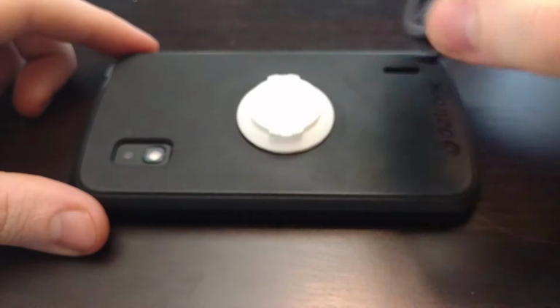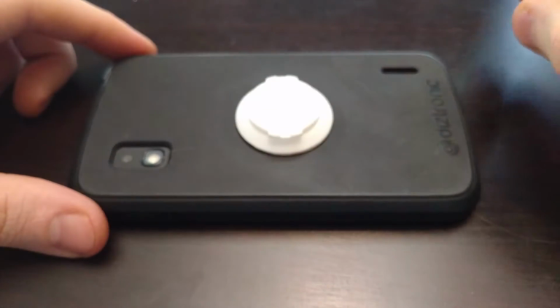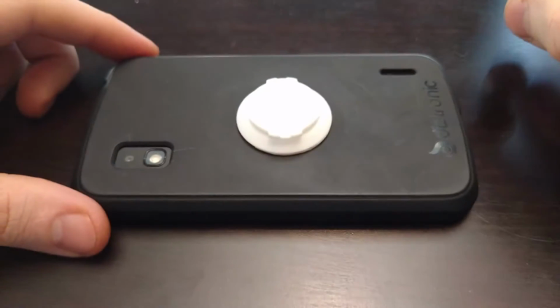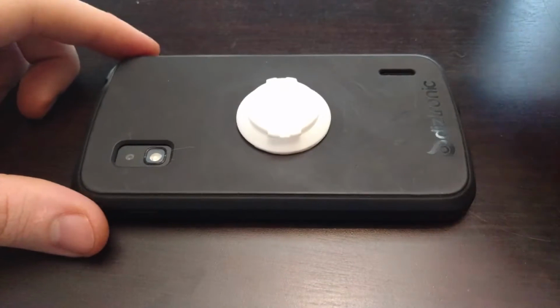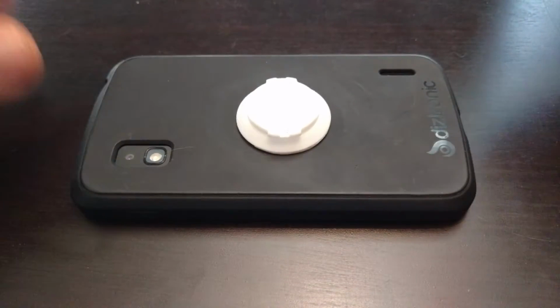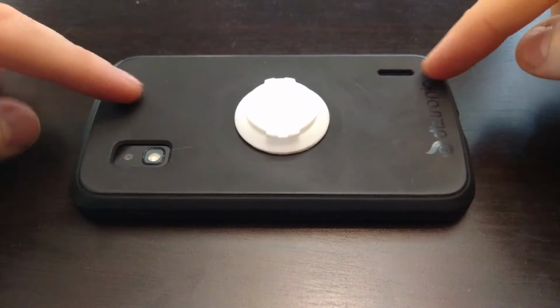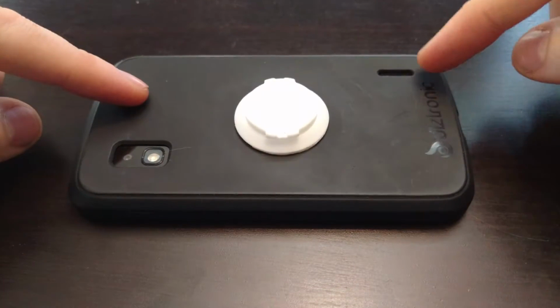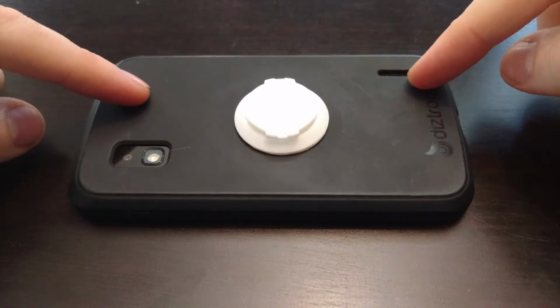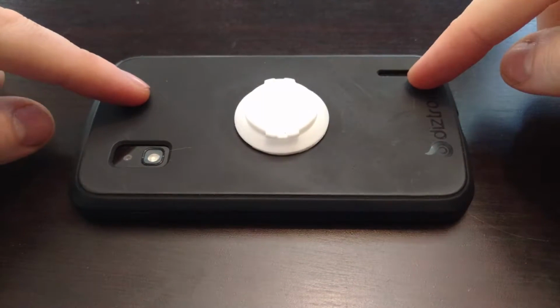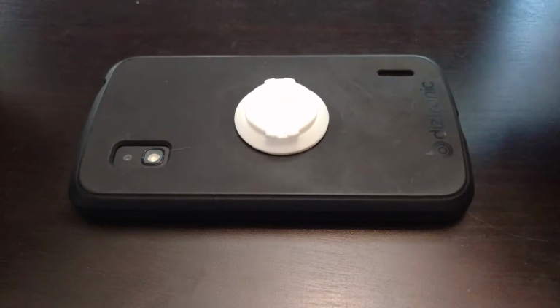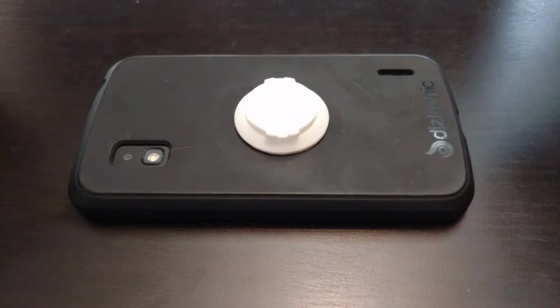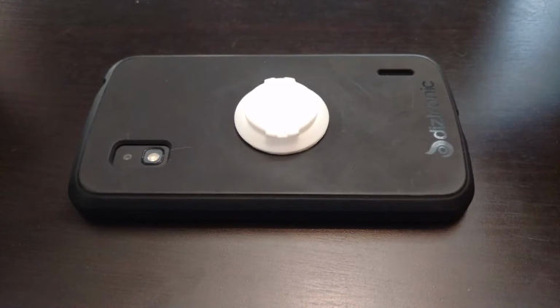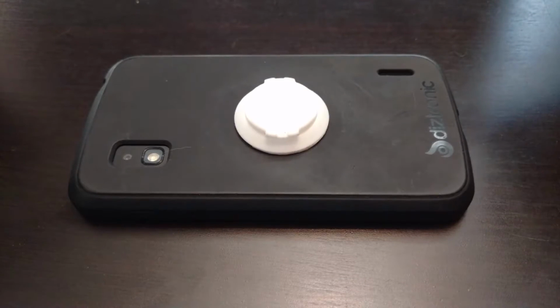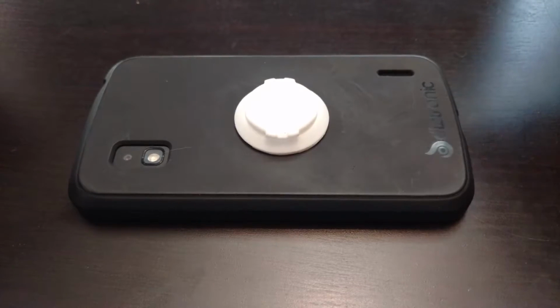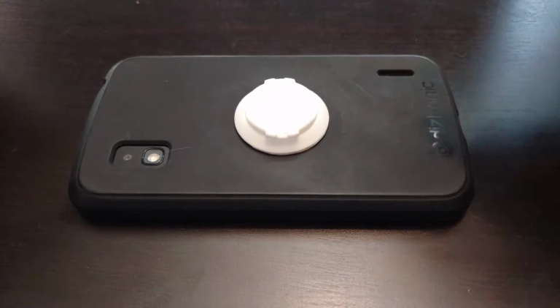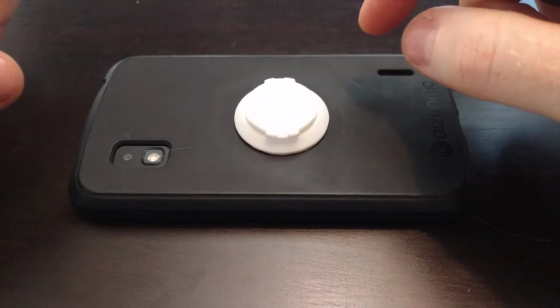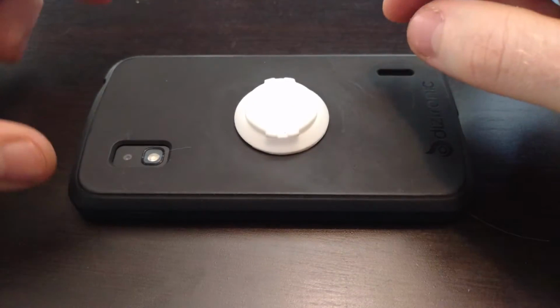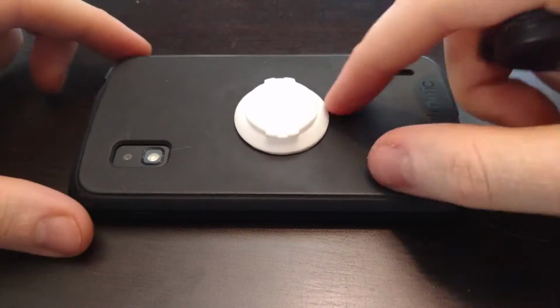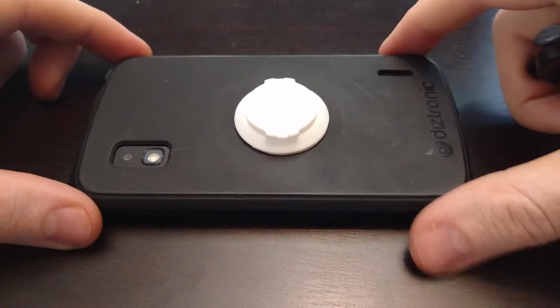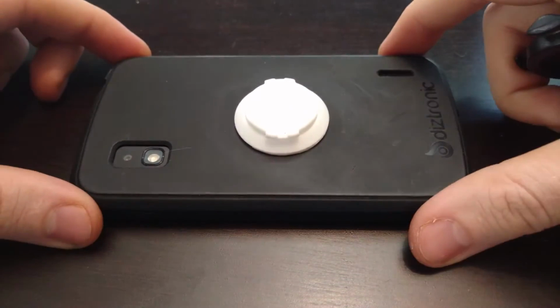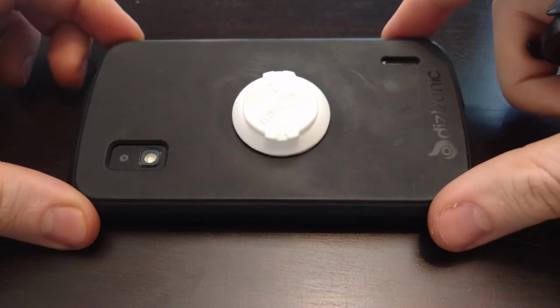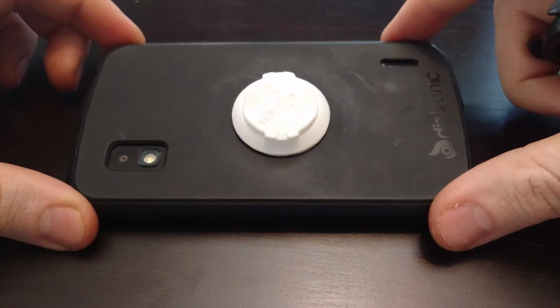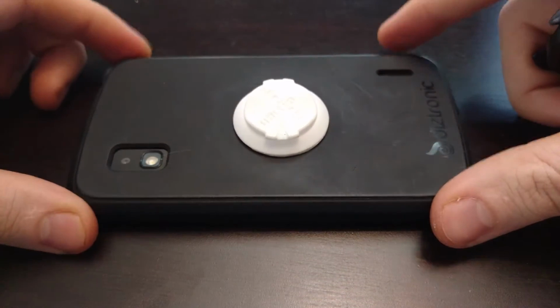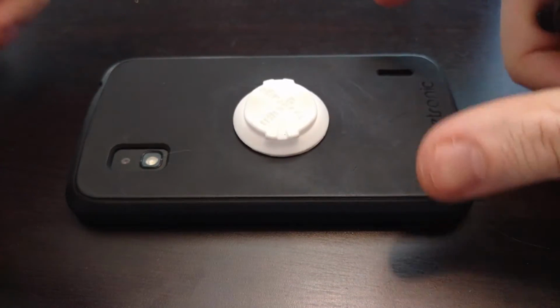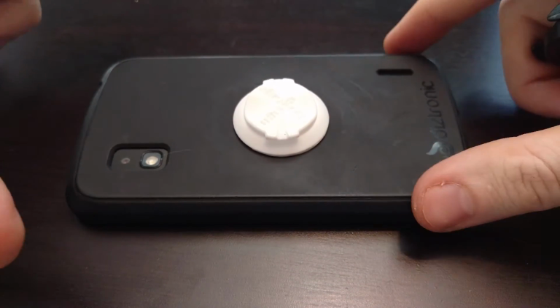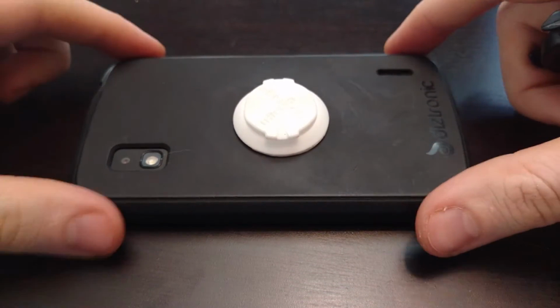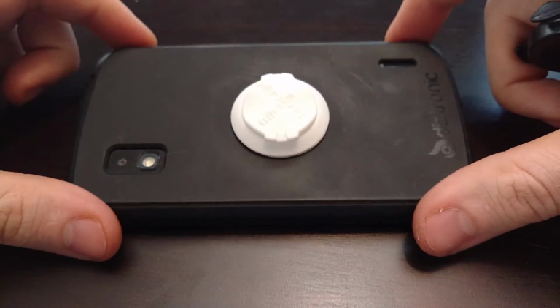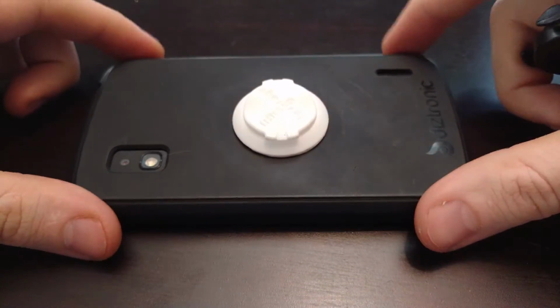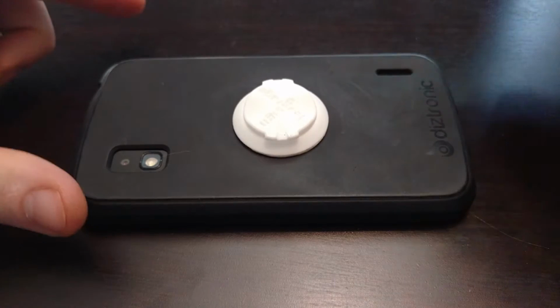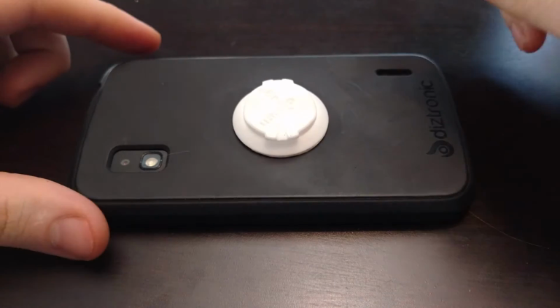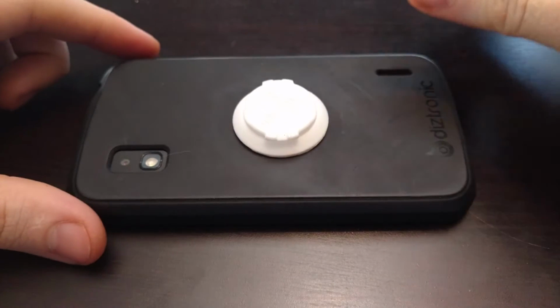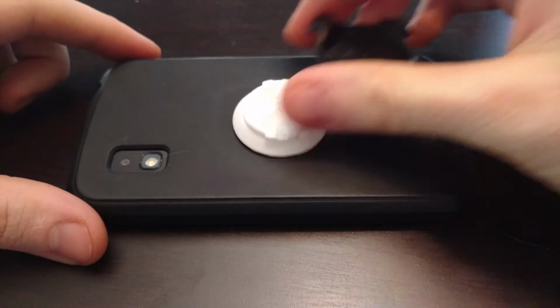It lets you use anything that you want instead of the Garmin GPS. I've got it stuck on the back of my phone, but you can put it on a light or a camera or anything like that.